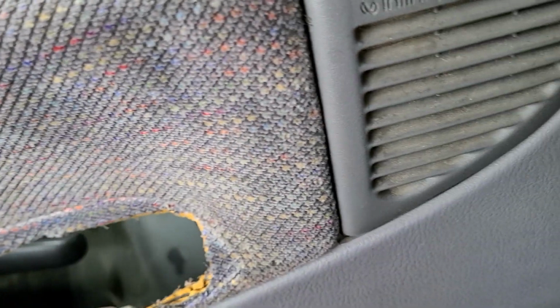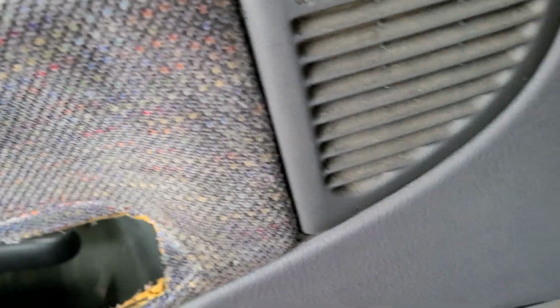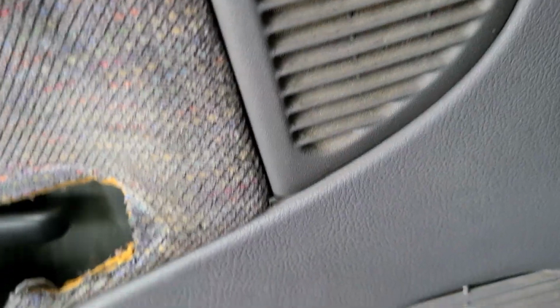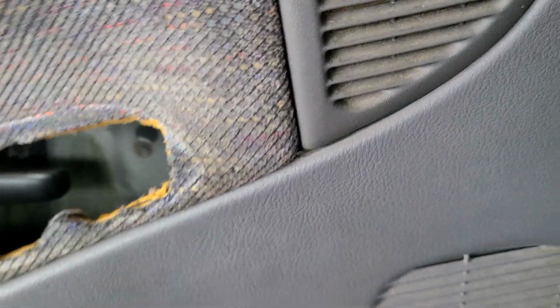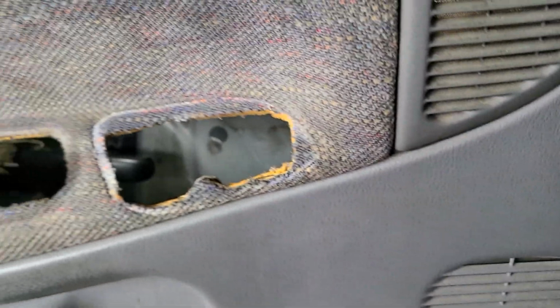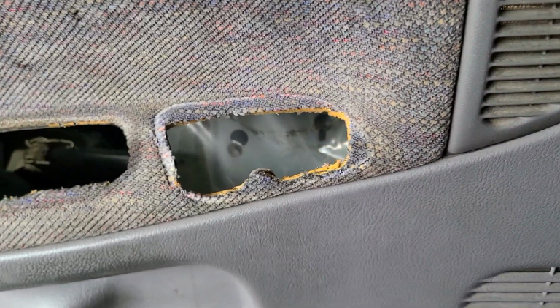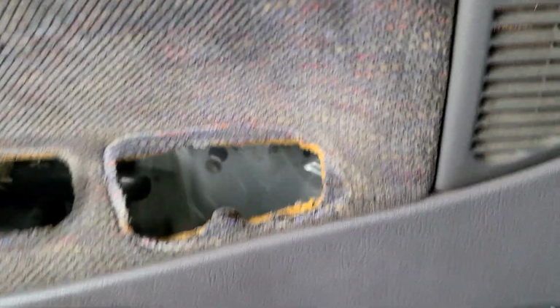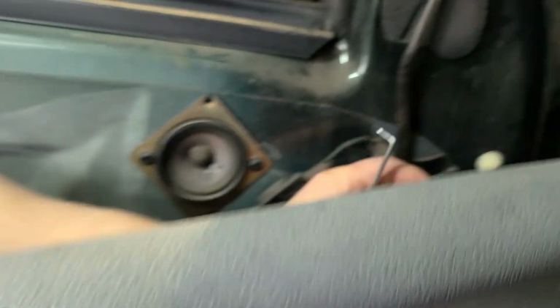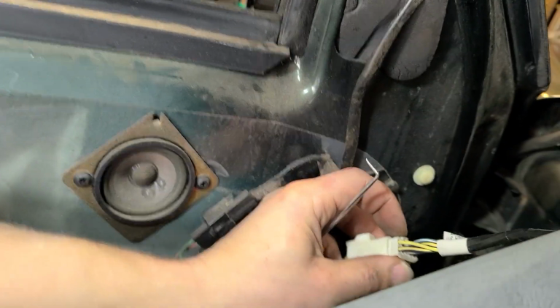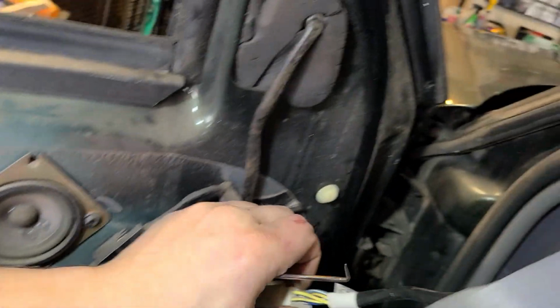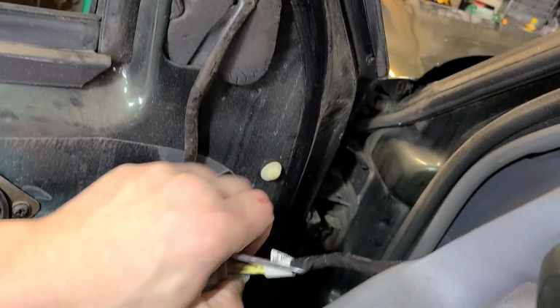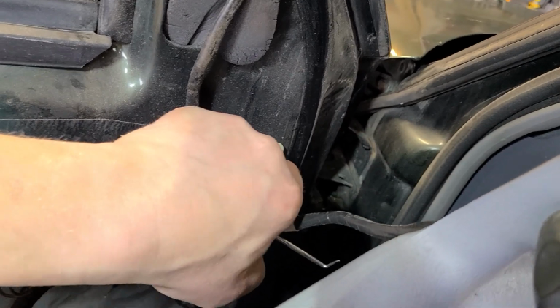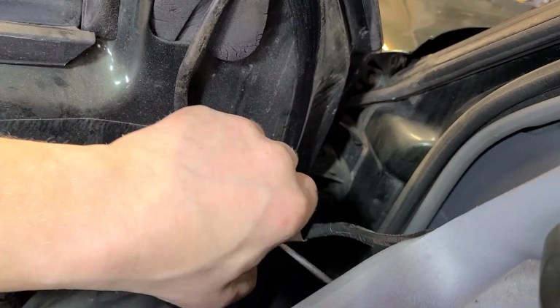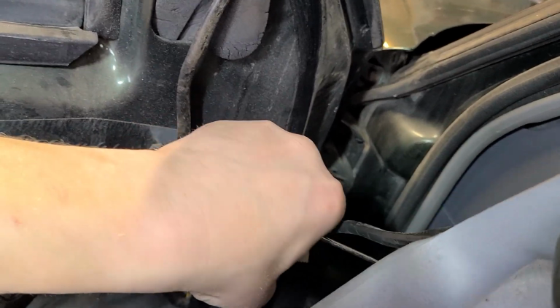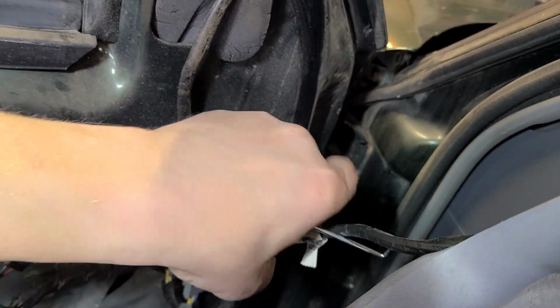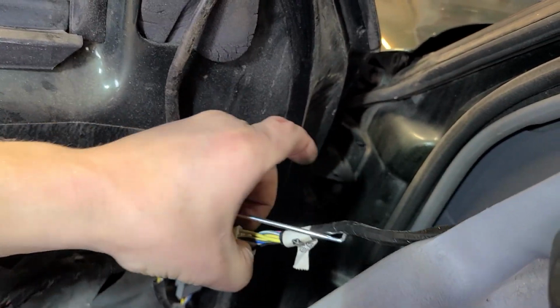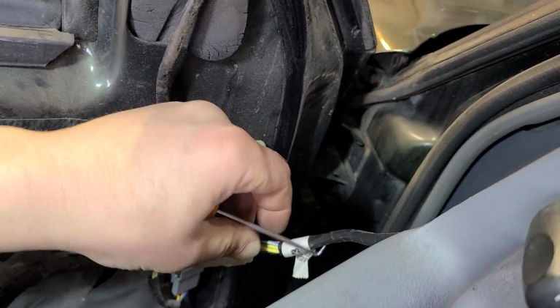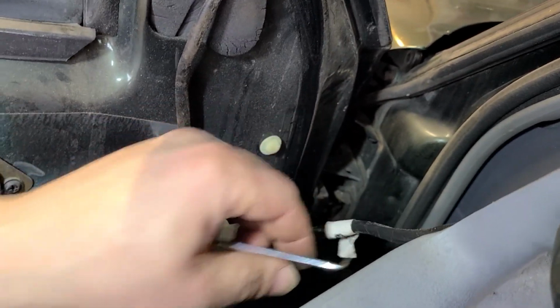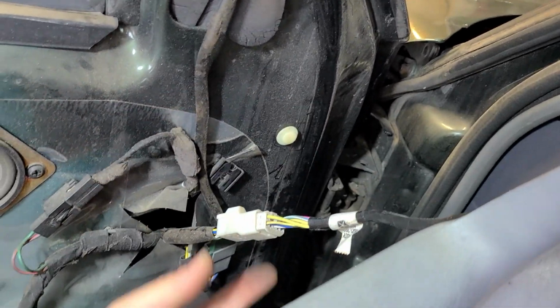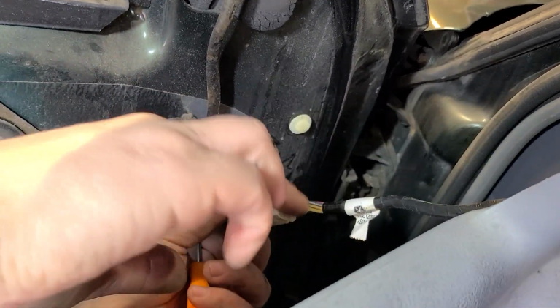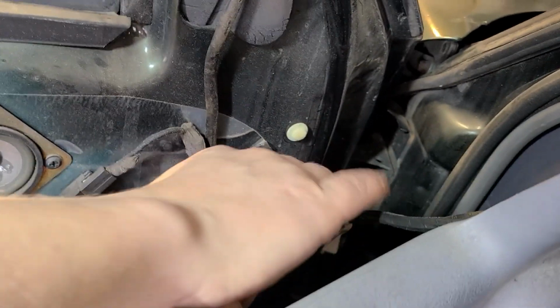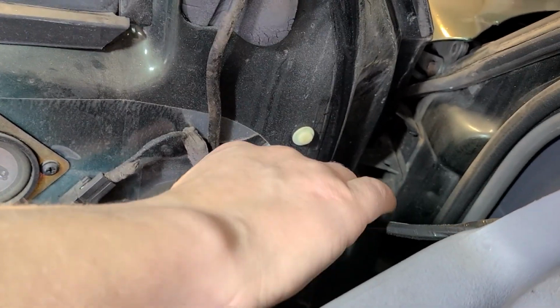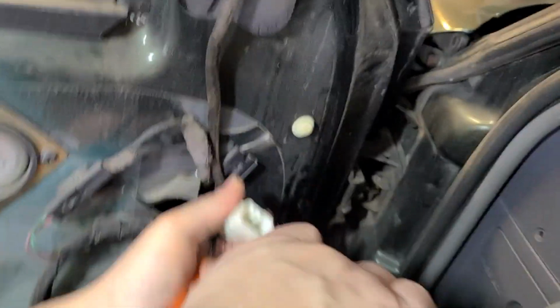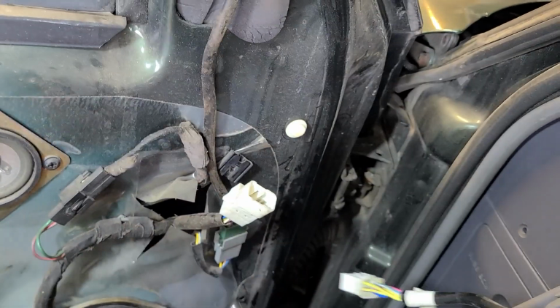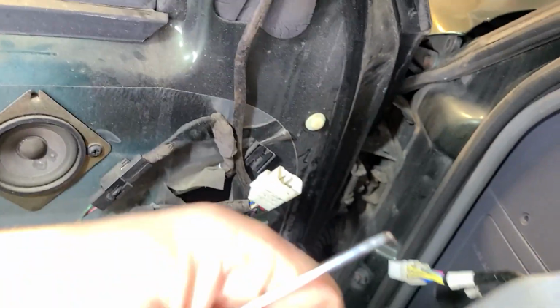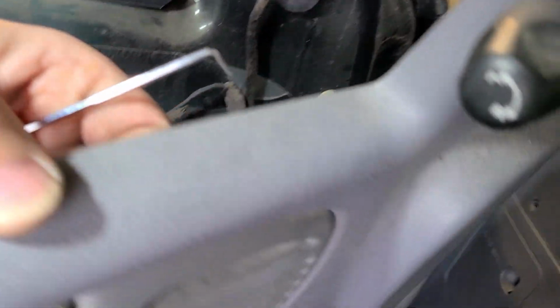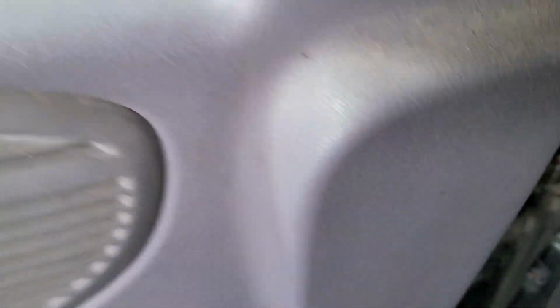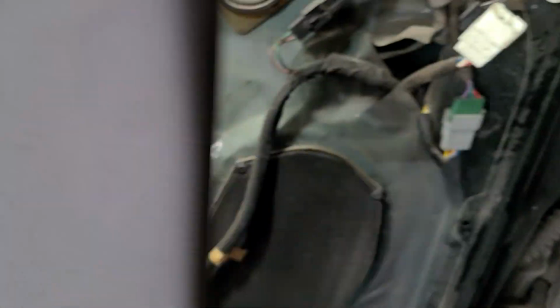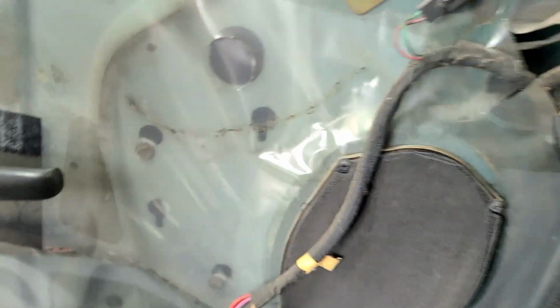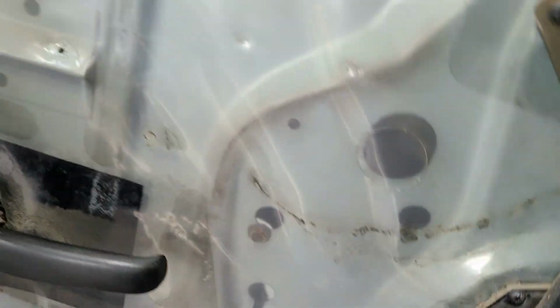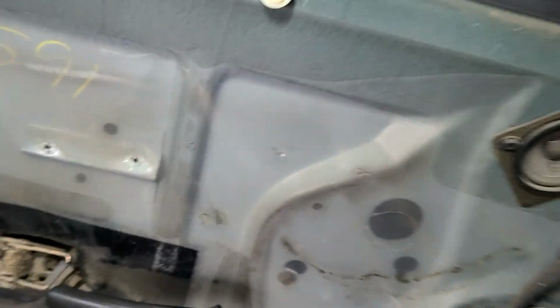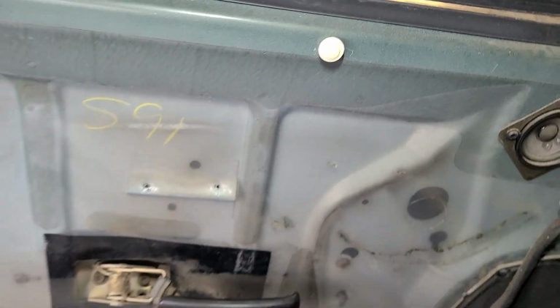Stay there — there we go. Now we're gonna disconnect this one up here — push this in and pop it out. Might need two hands. There we go, now we got our whole panel off and it's time to replace the speakers.